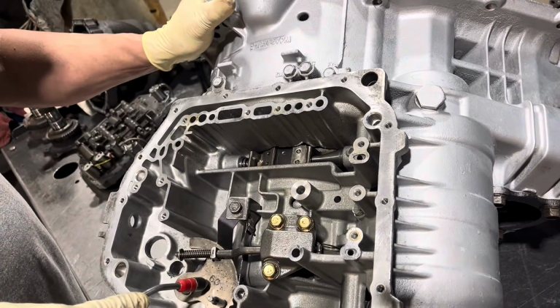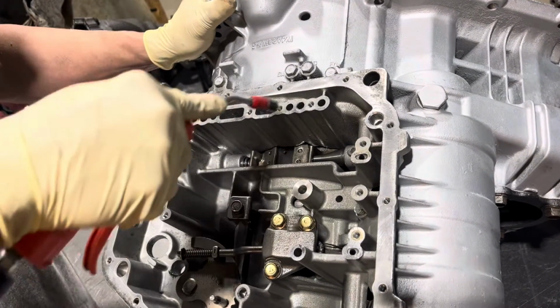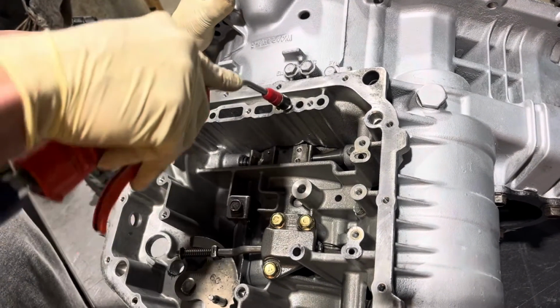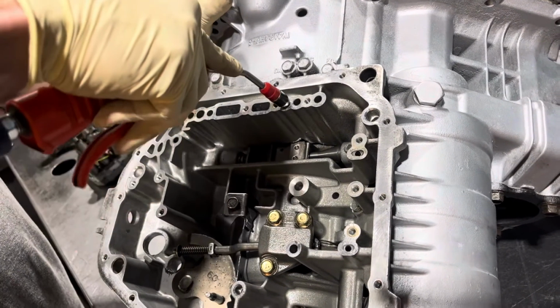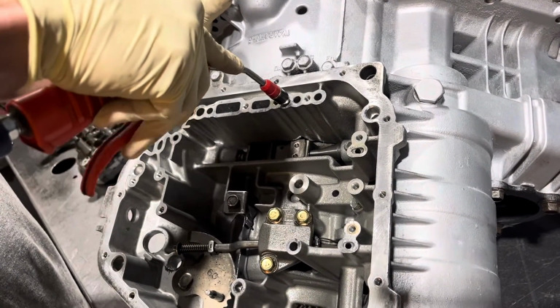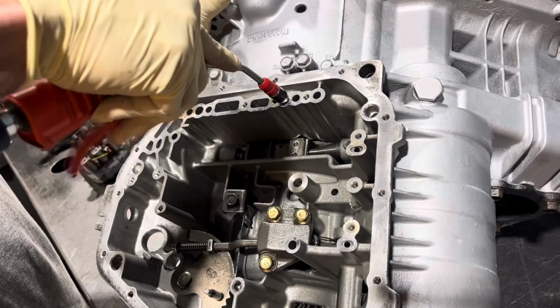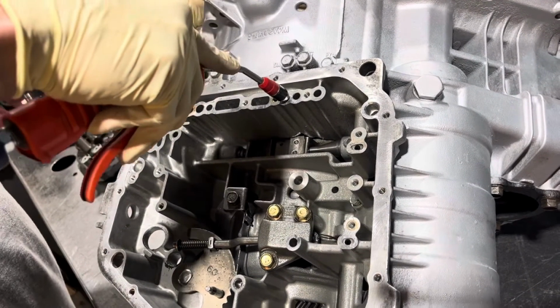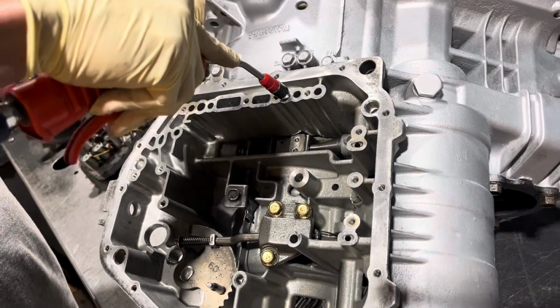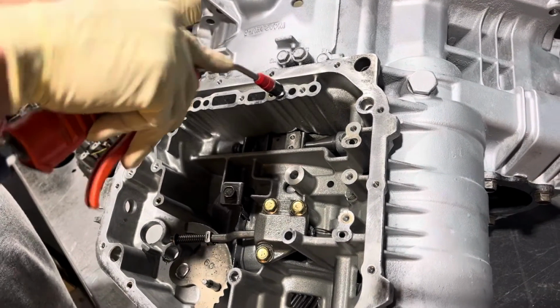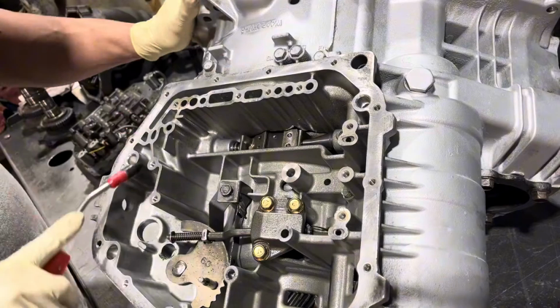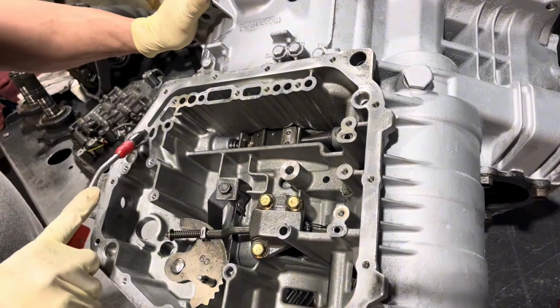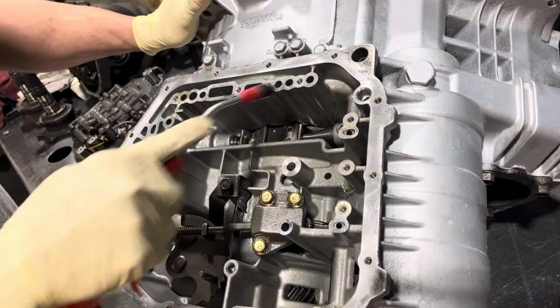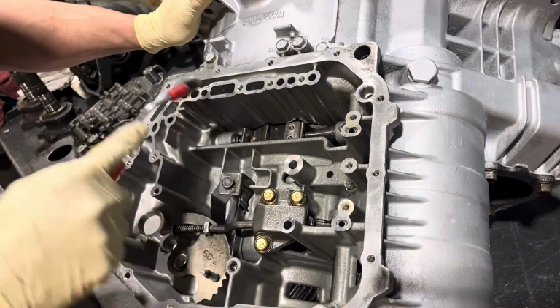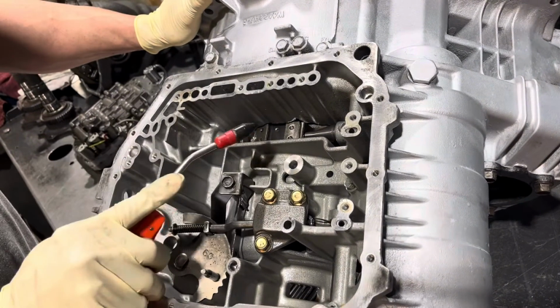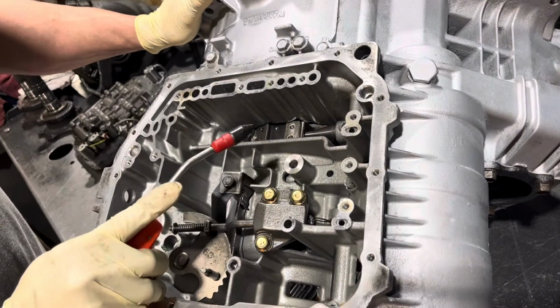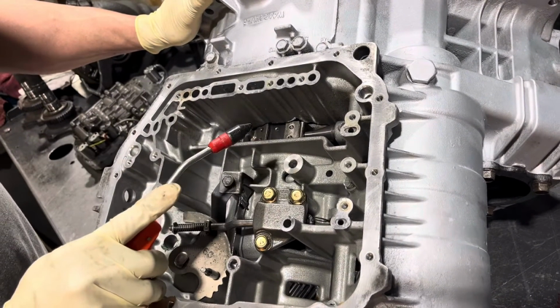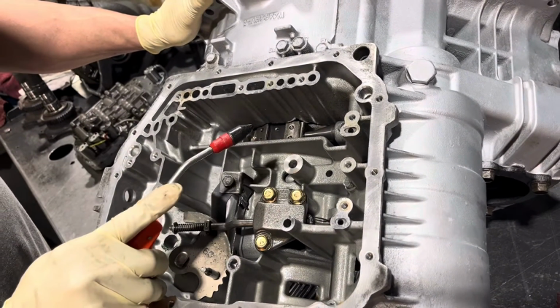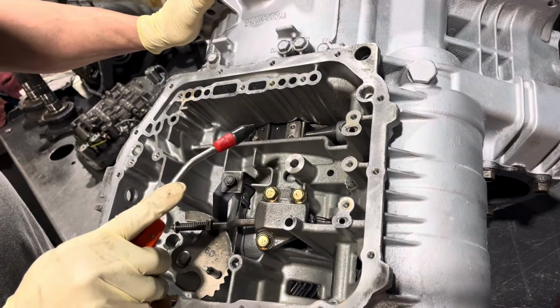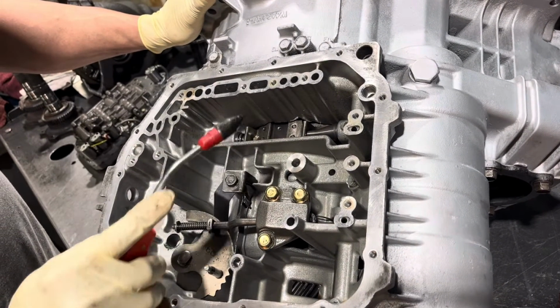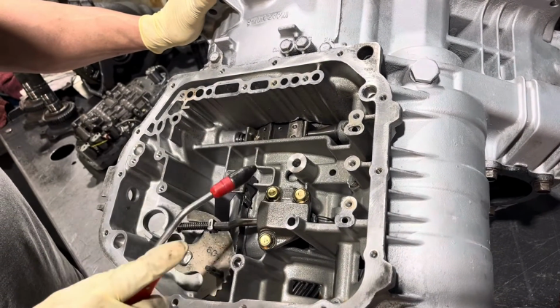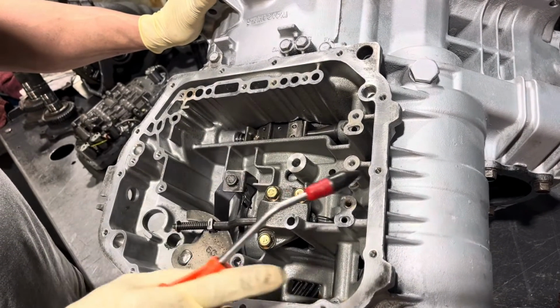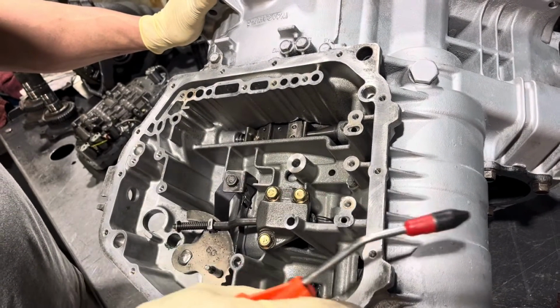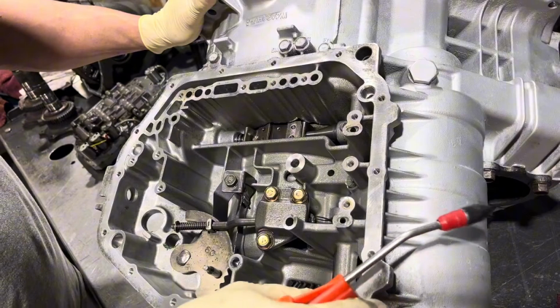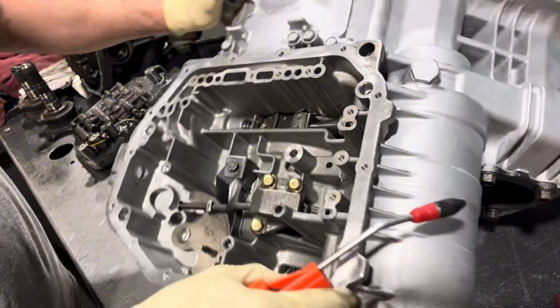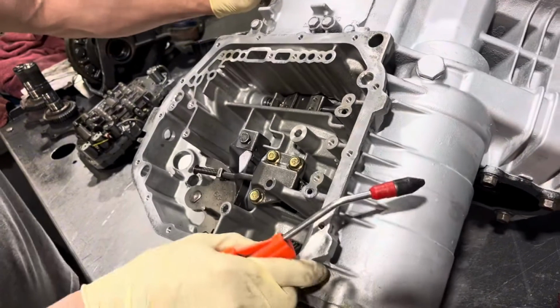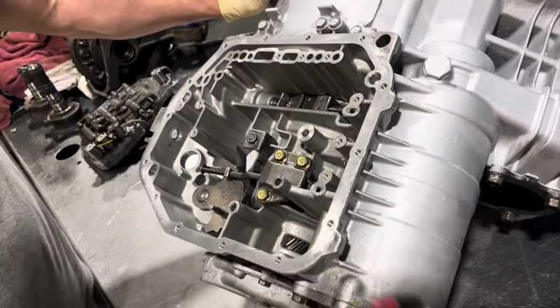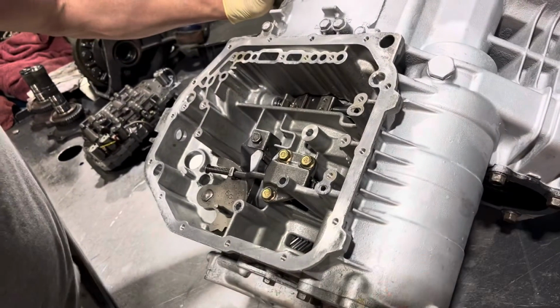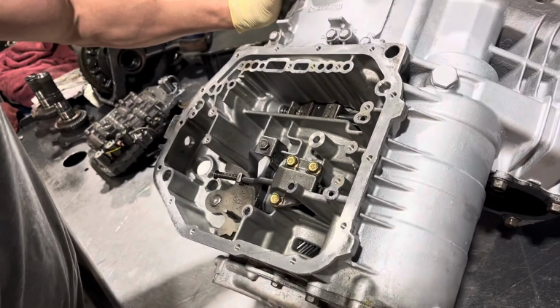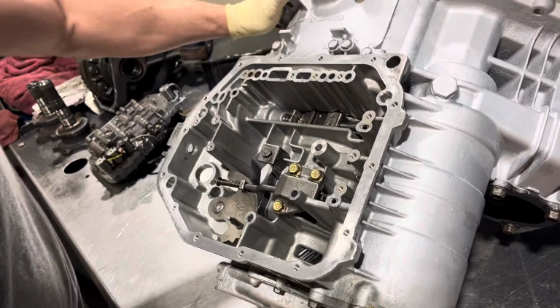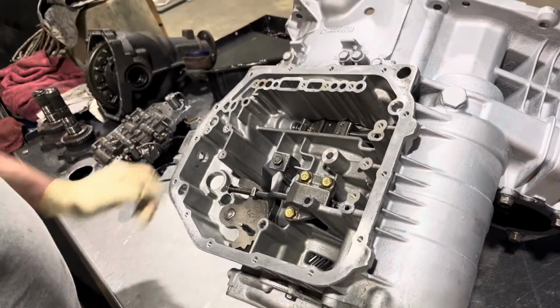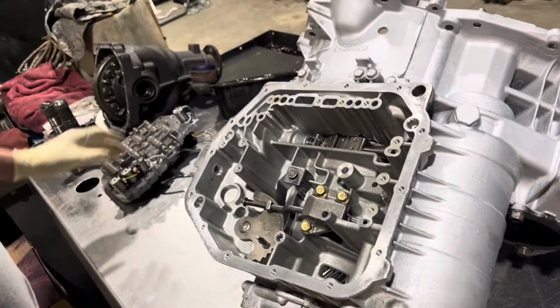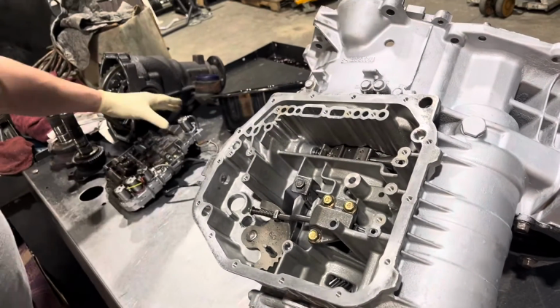This hole is not going to do anything — it comes out through the end of your input shaft for converter clutch application. So now we're going to put the valve body down.